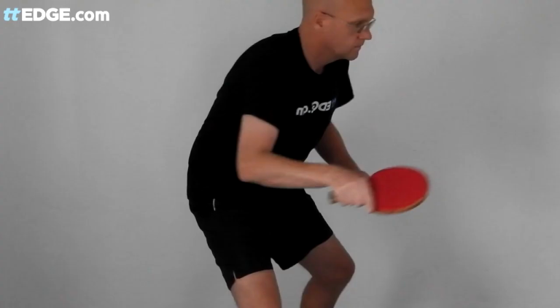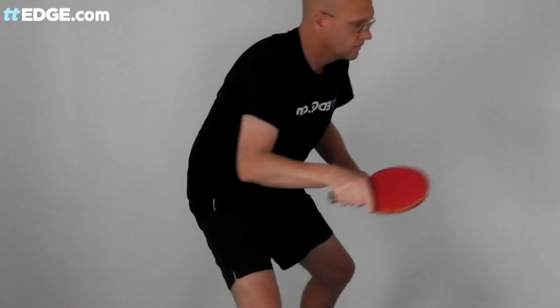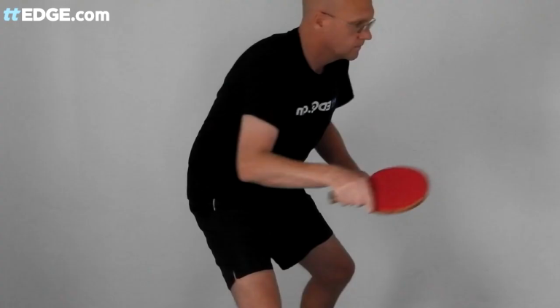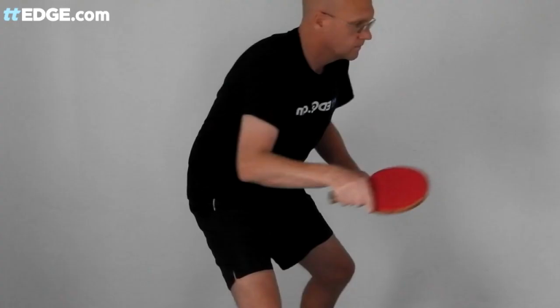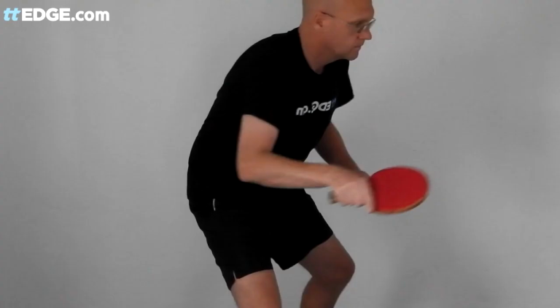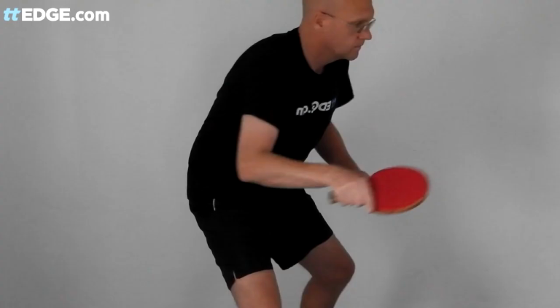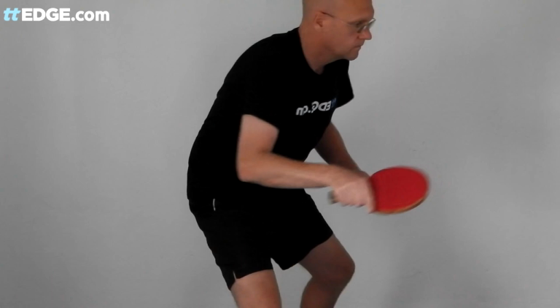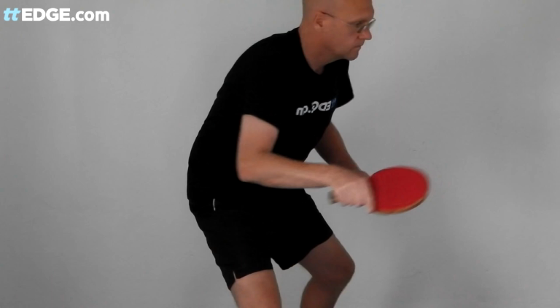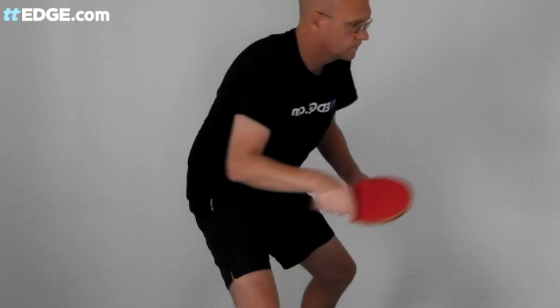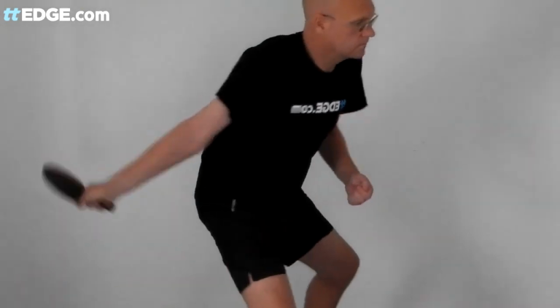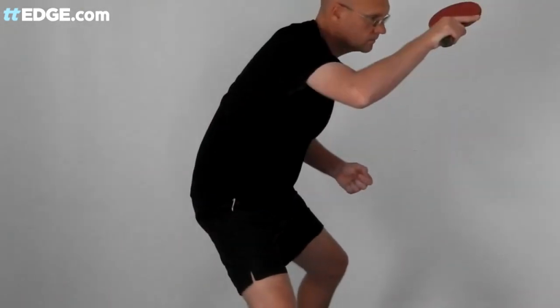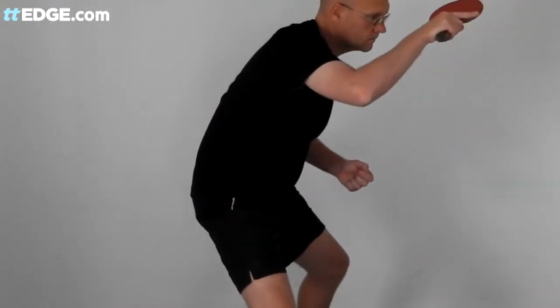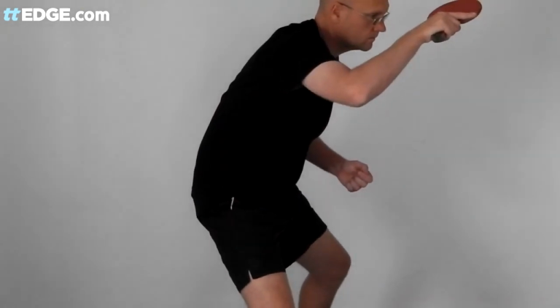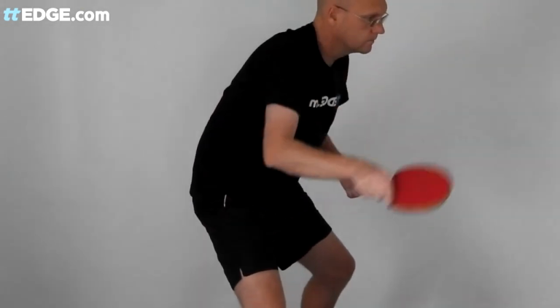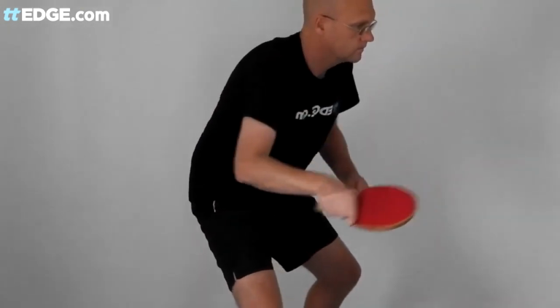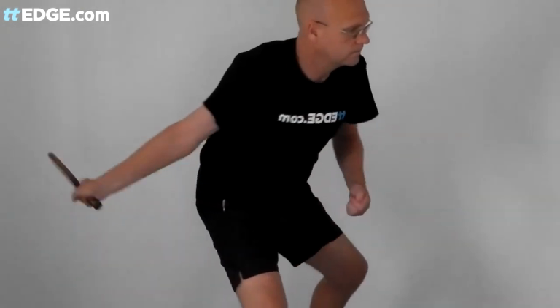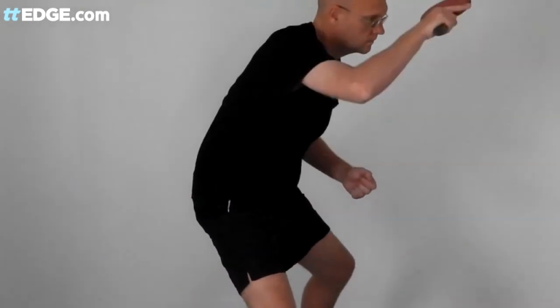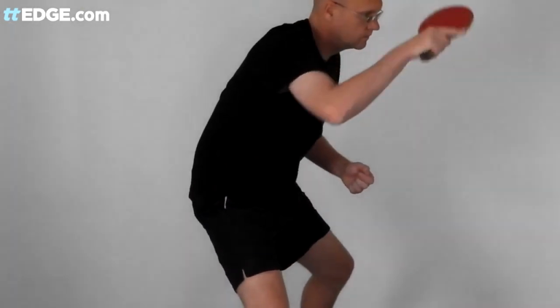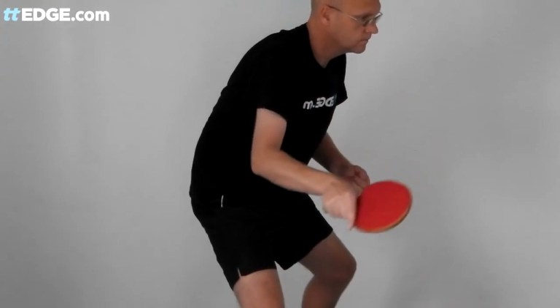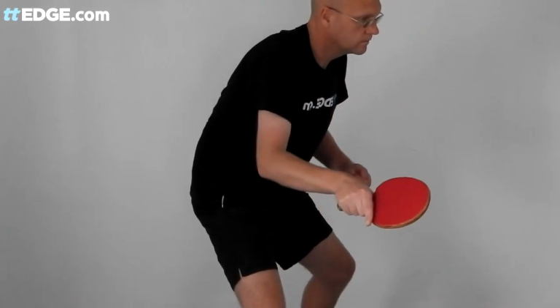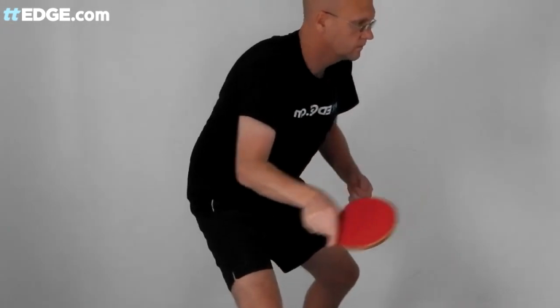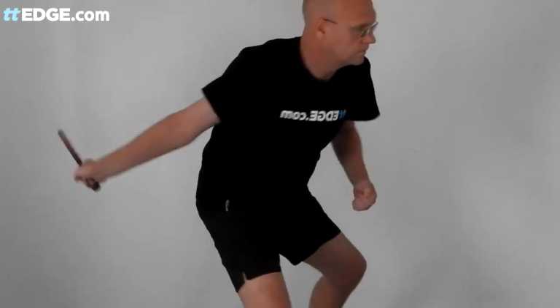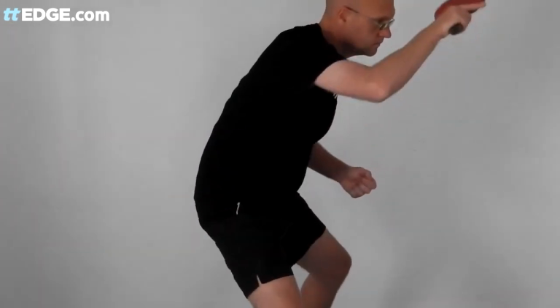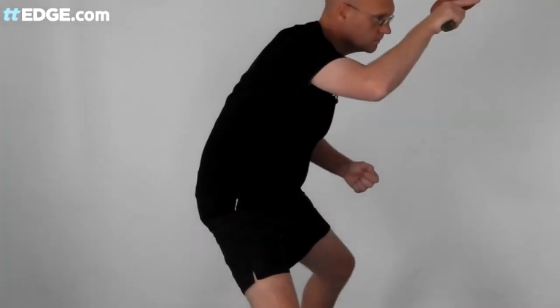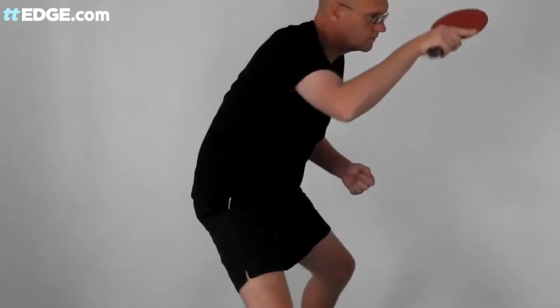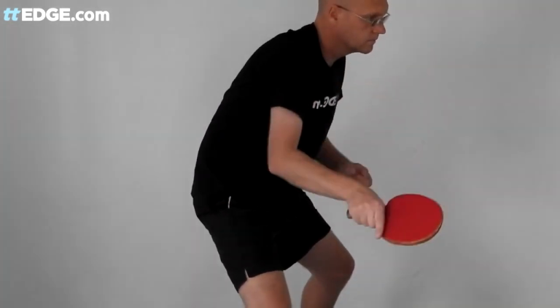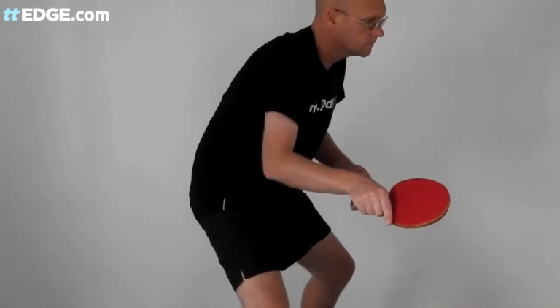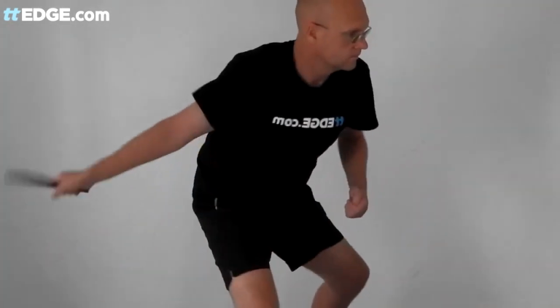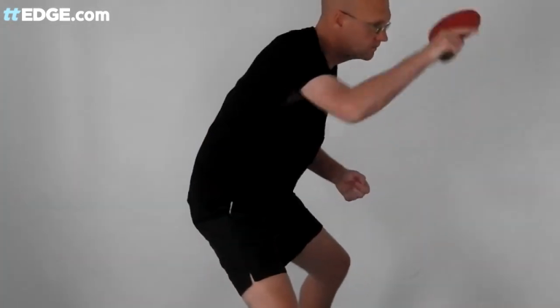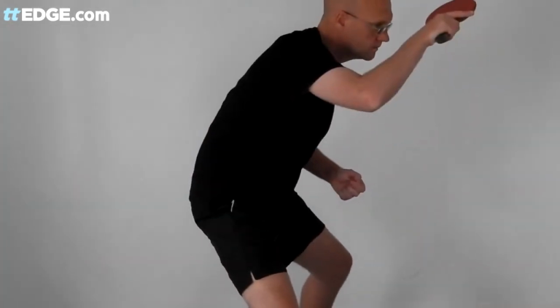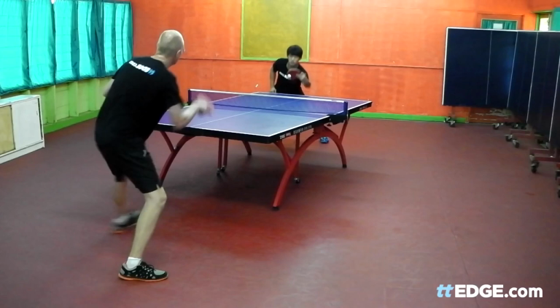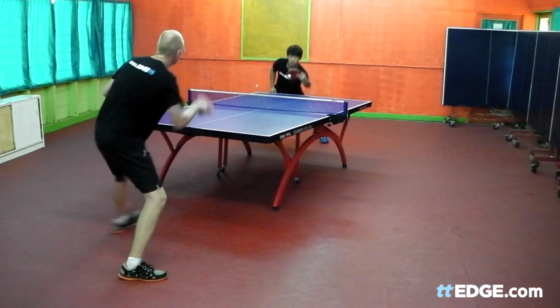What happens at the end of the backswing hasn't really been investigated properly. In this side-on view I'm trying to relax my forearm as much as possible to get maximum whip by getting the timing right. But is this what actually happens in reality? Let's take a look.